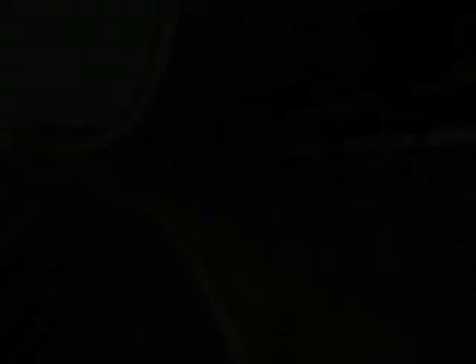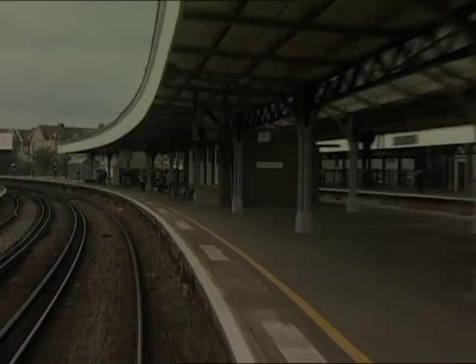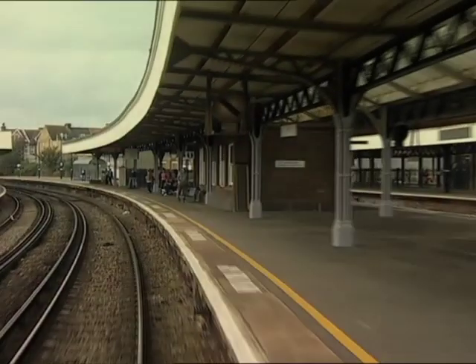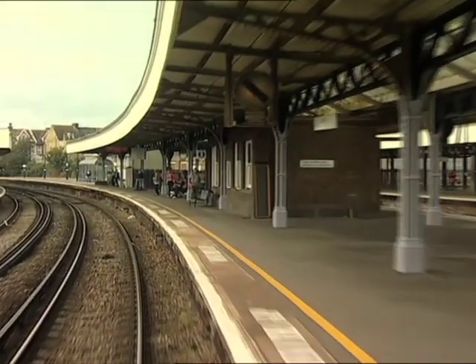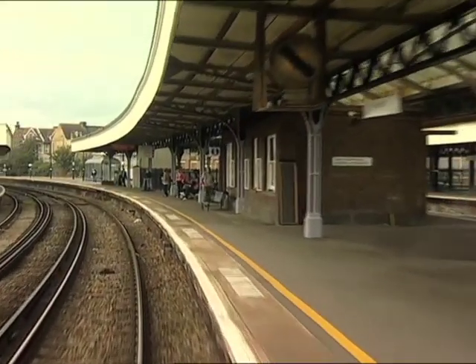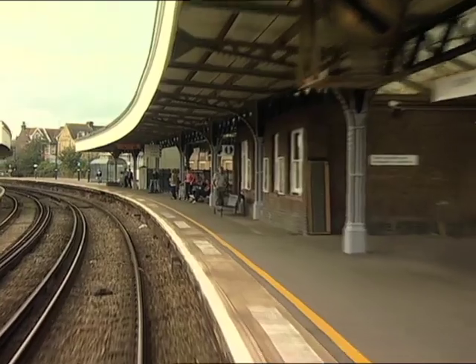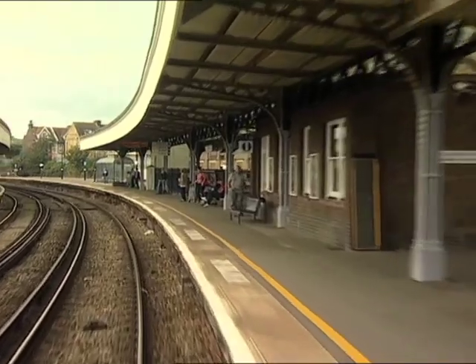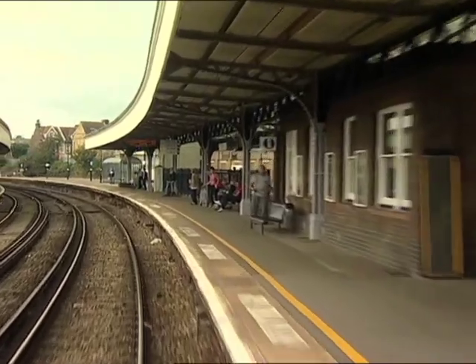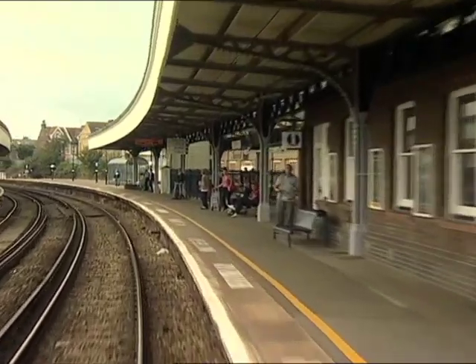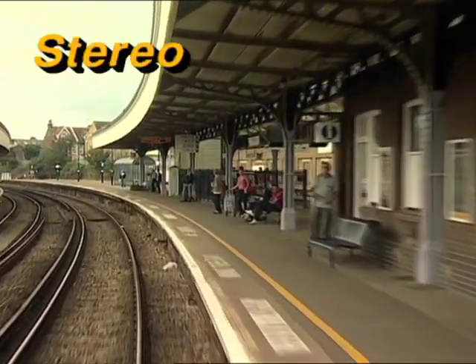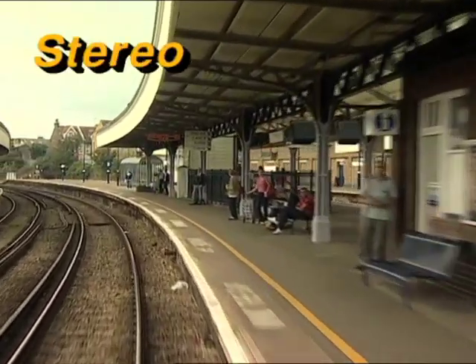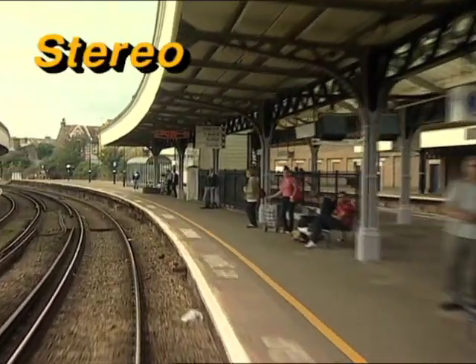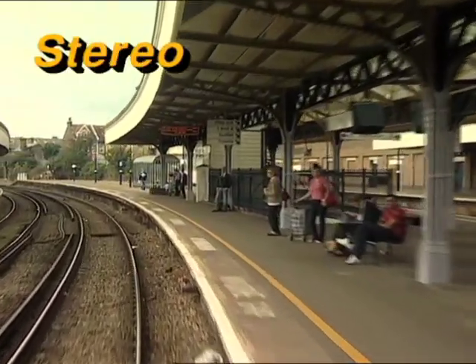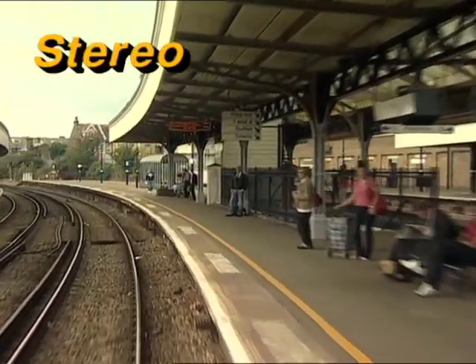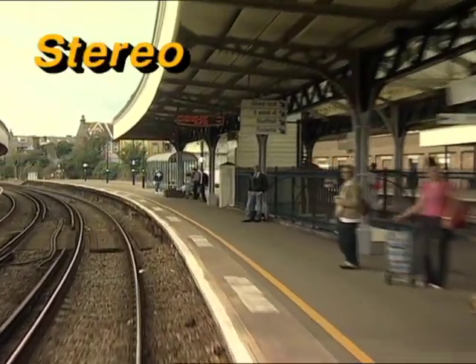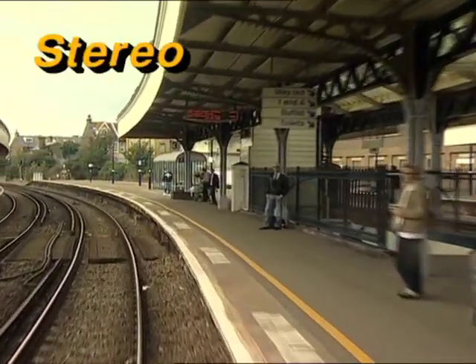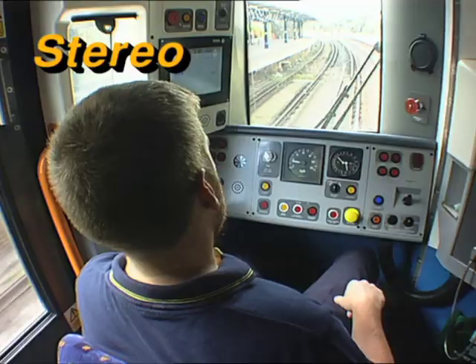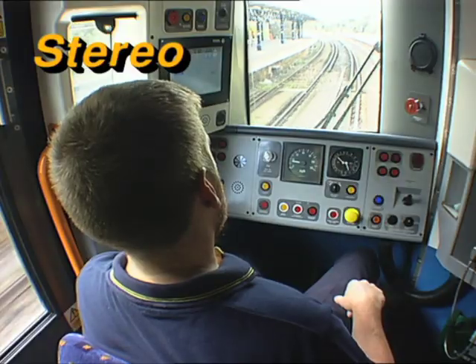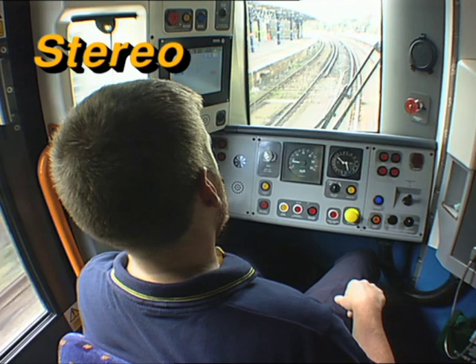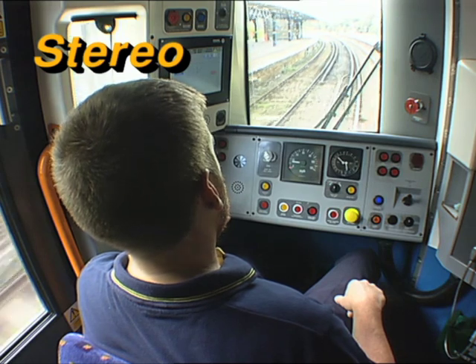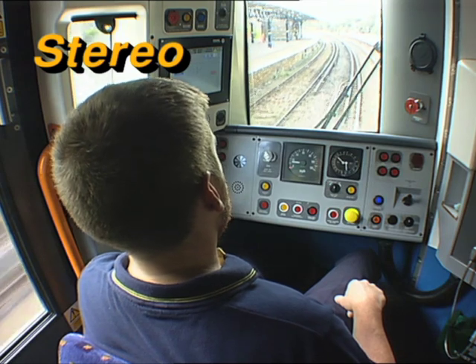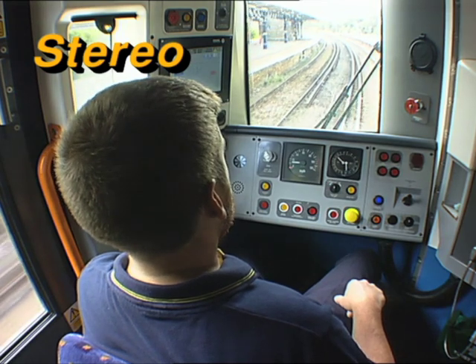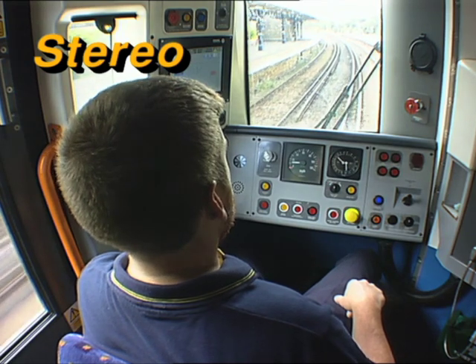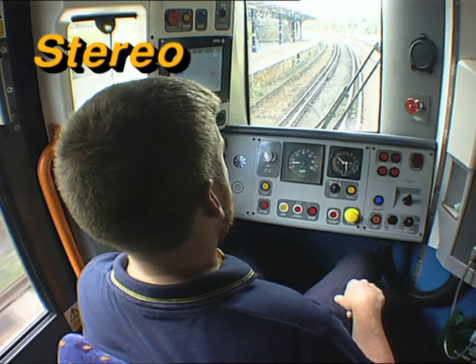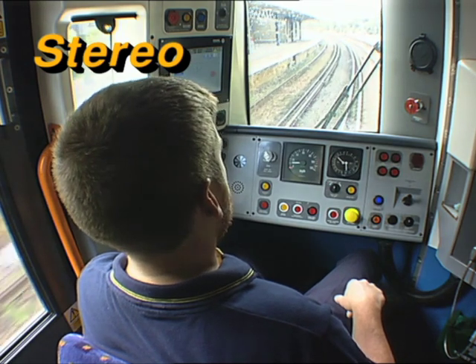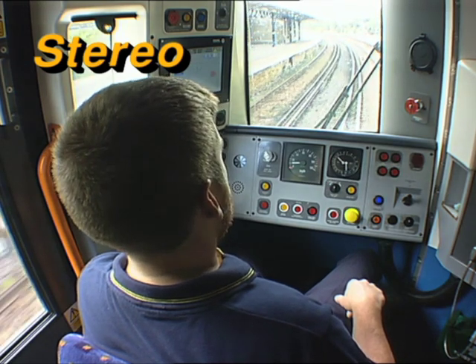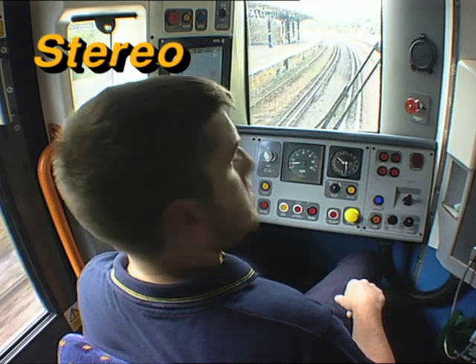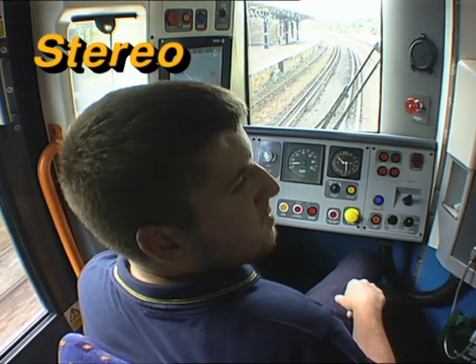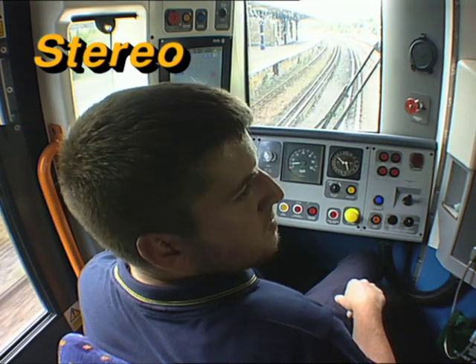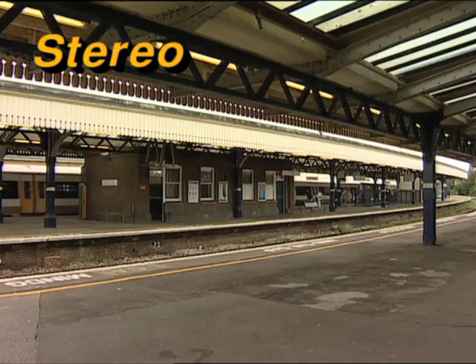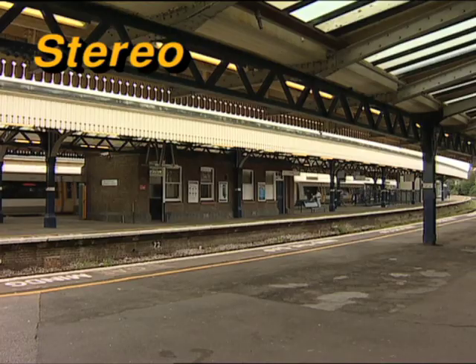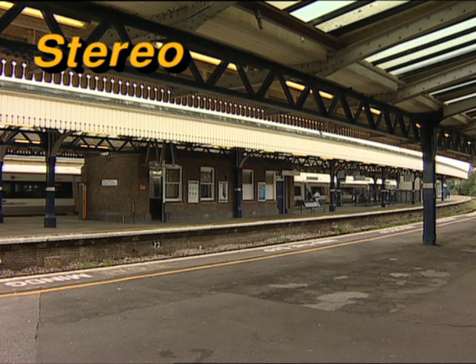Platform 4 to our left for the roughly one train an hour from Charing Cross via Ramsgate, which terminates here. This gives passengers the luxury of three trains an hour connecting the main Thanet resorts.